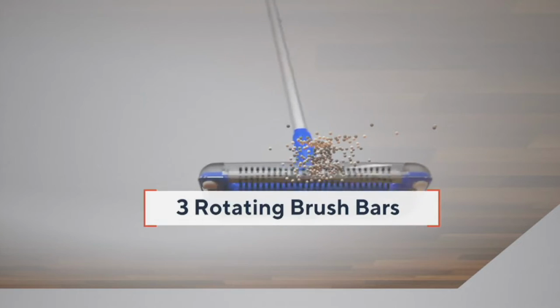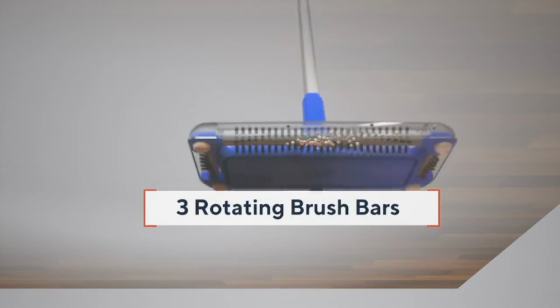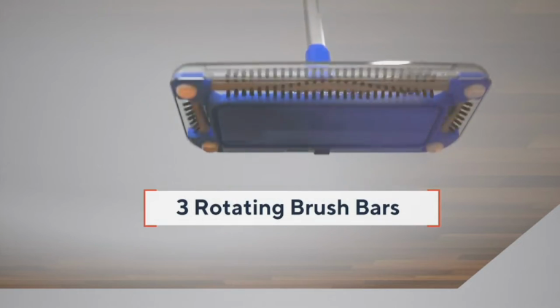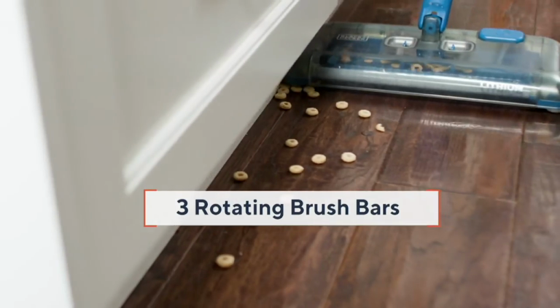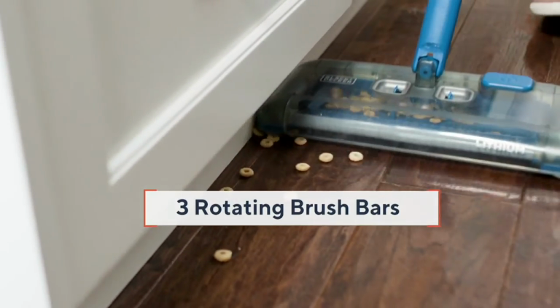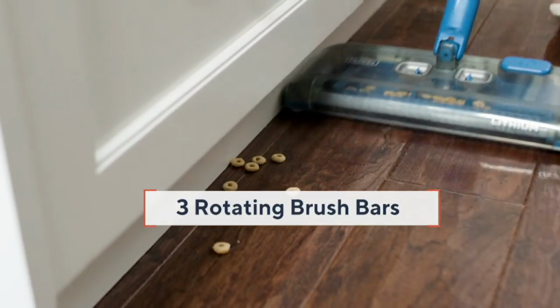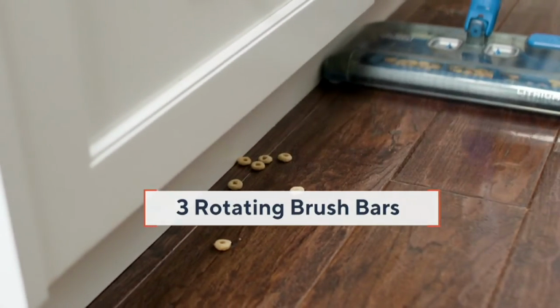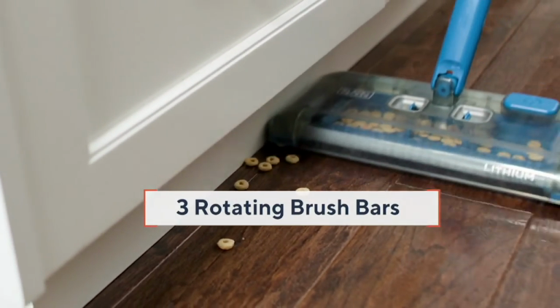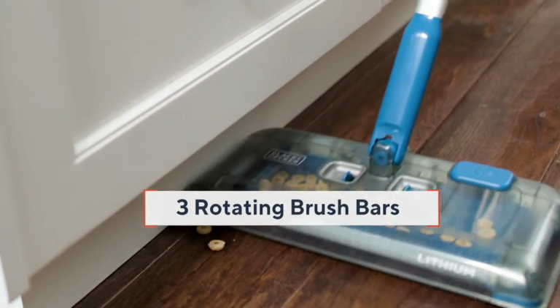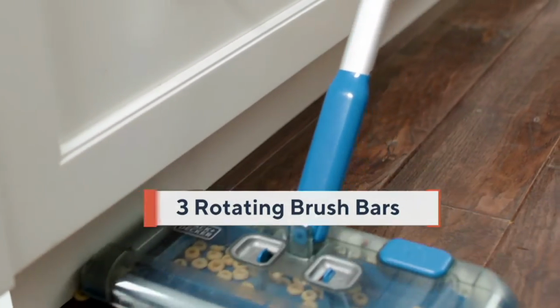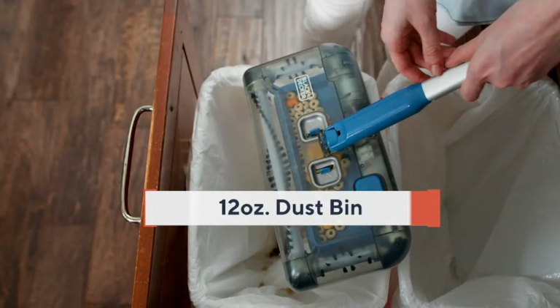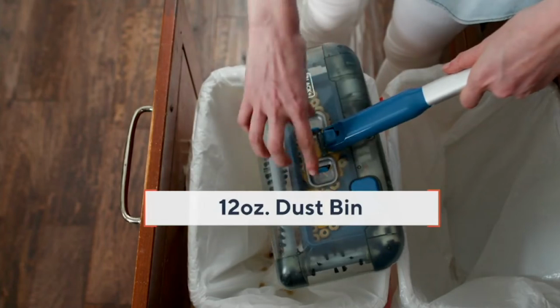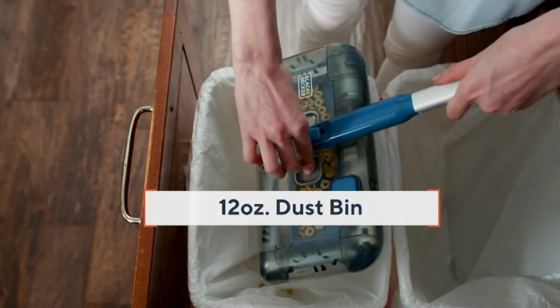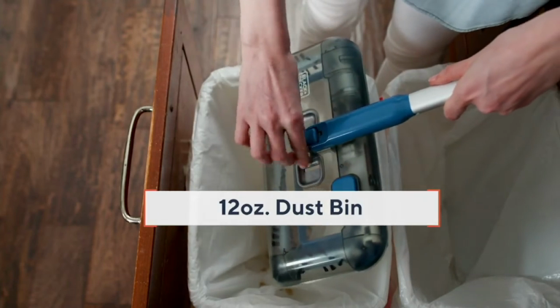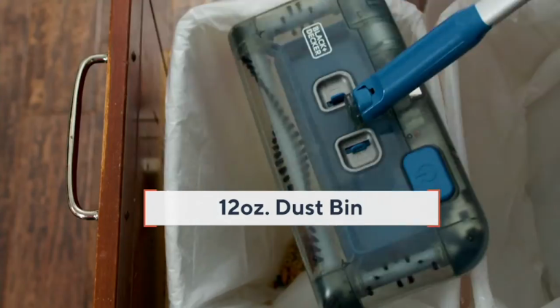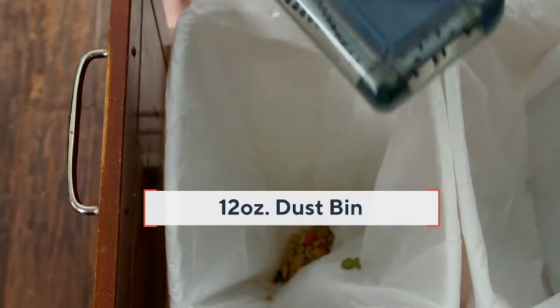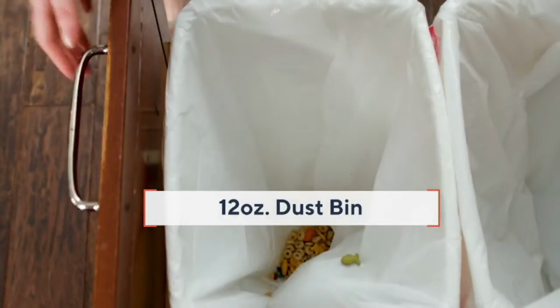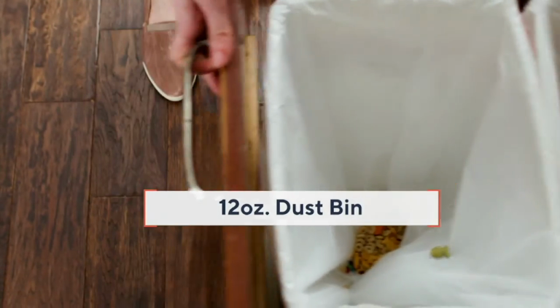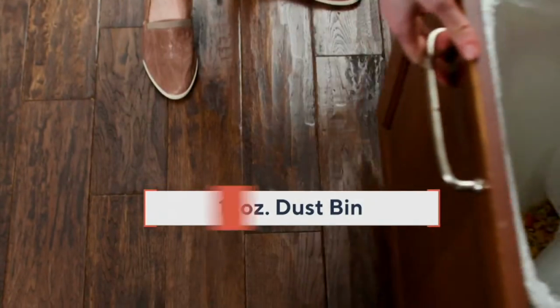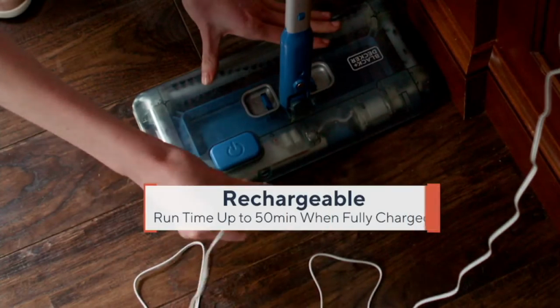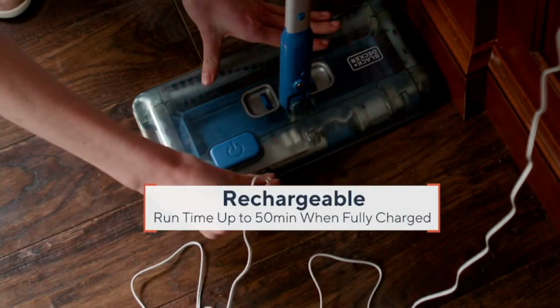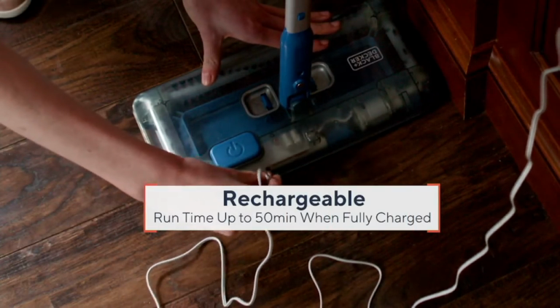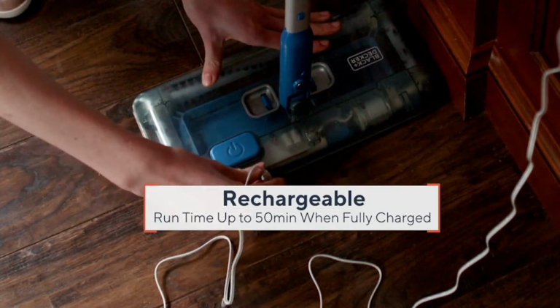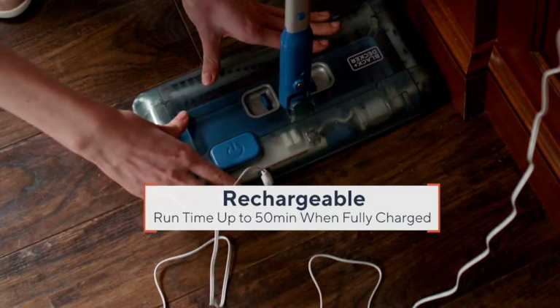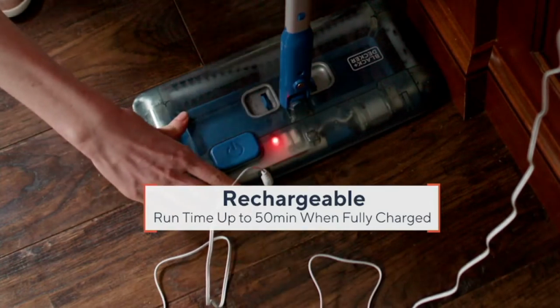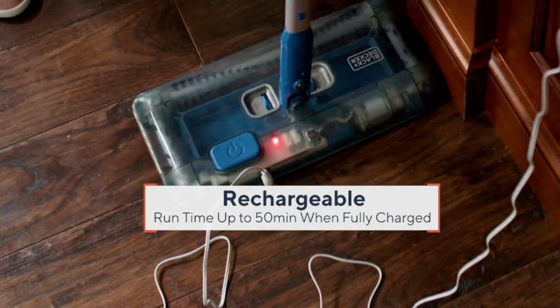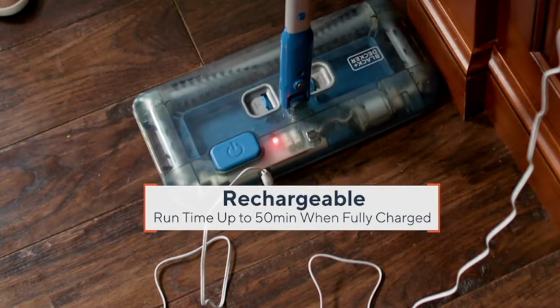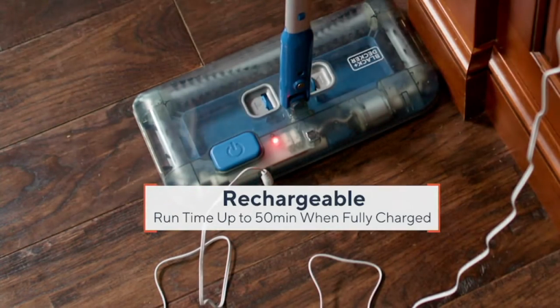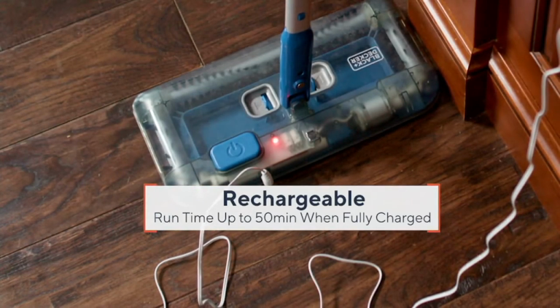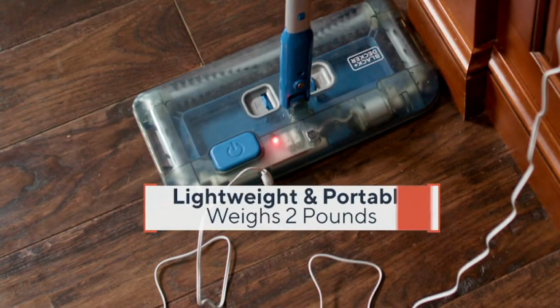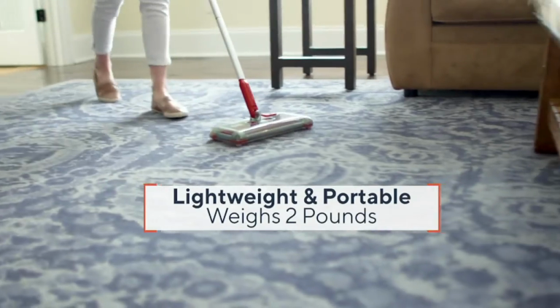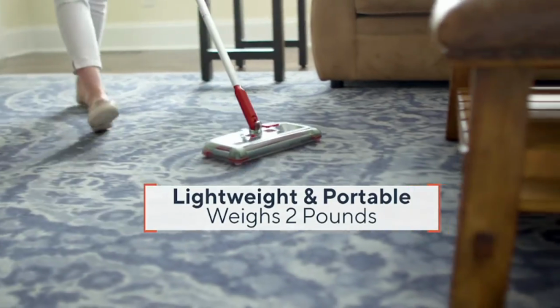Here you're seeing the magic behind this sweeper. It uses three rotating brush bars — you can pick up going forward and backward and side to side. It has a nice large dustbin cup, and over 45,000 of these have been sold since last year.